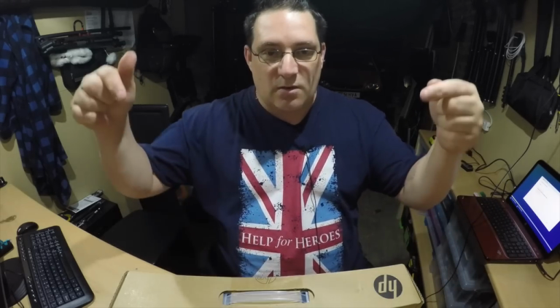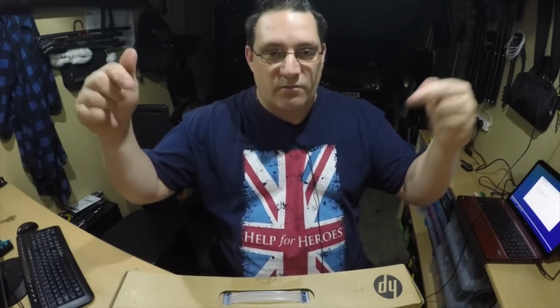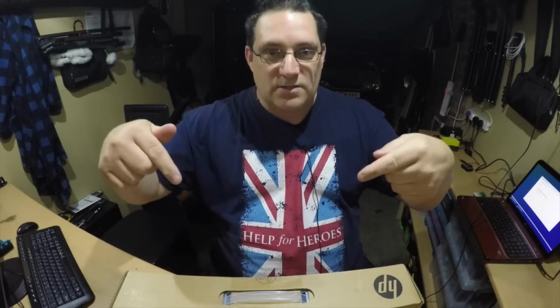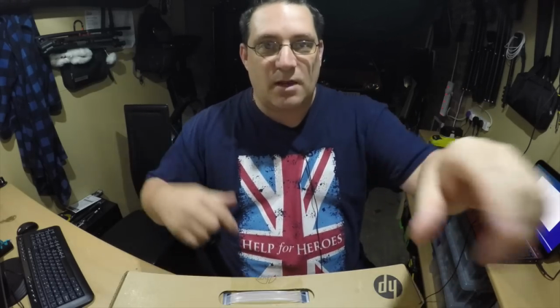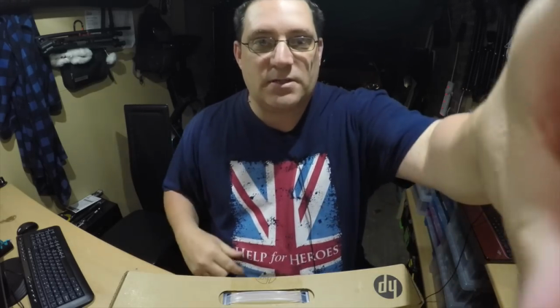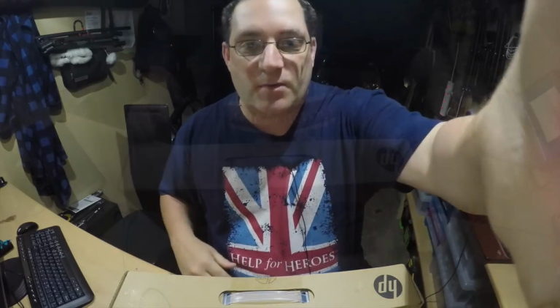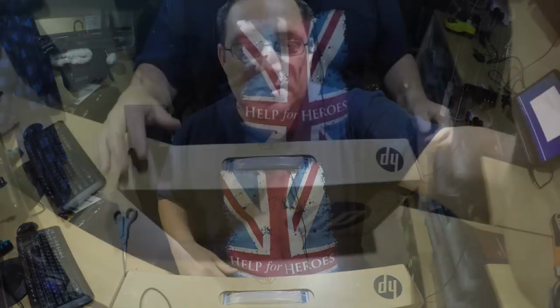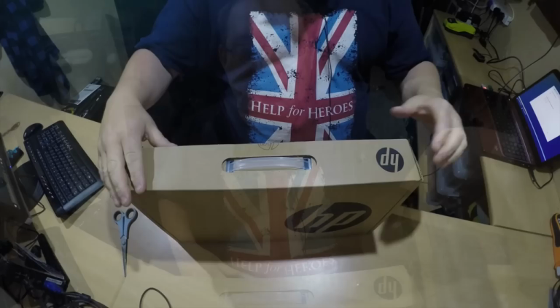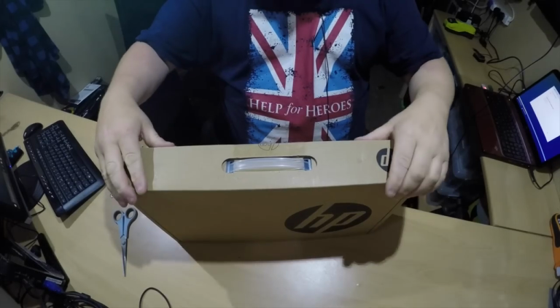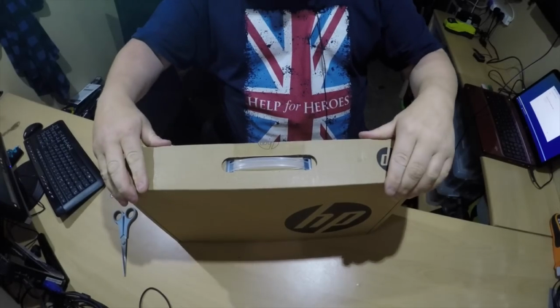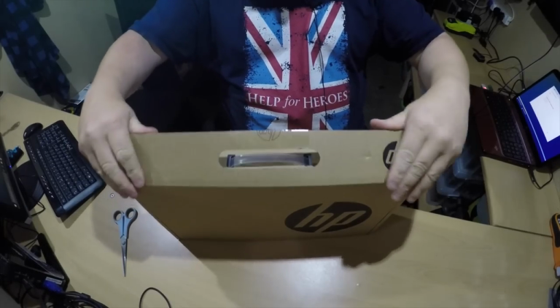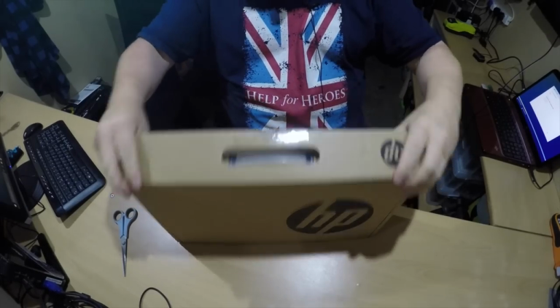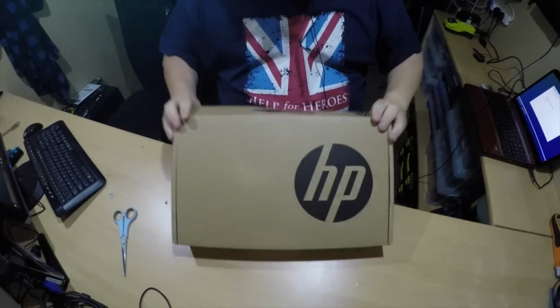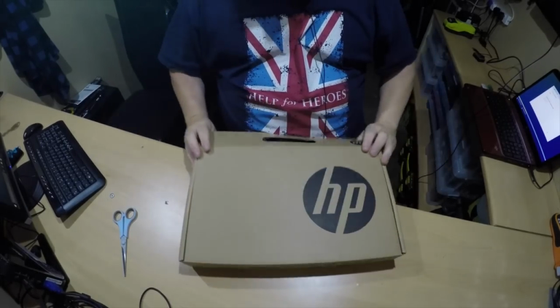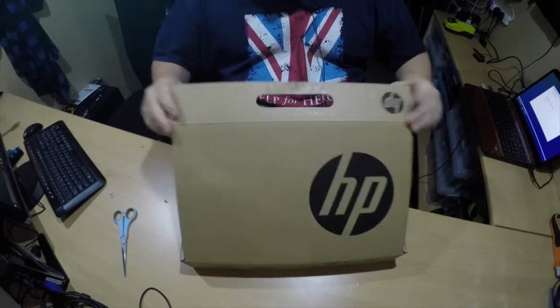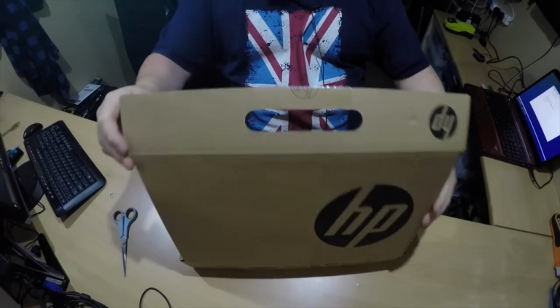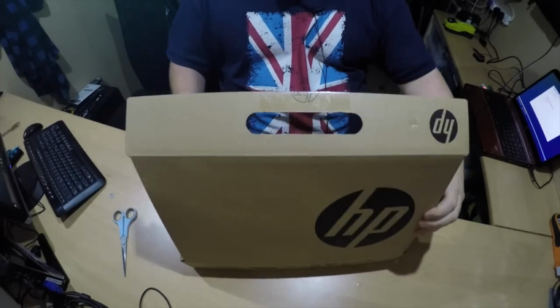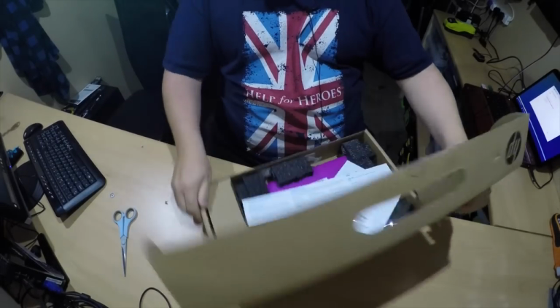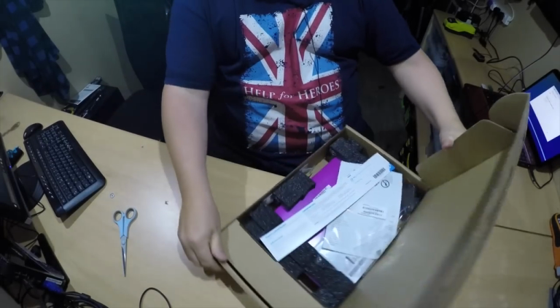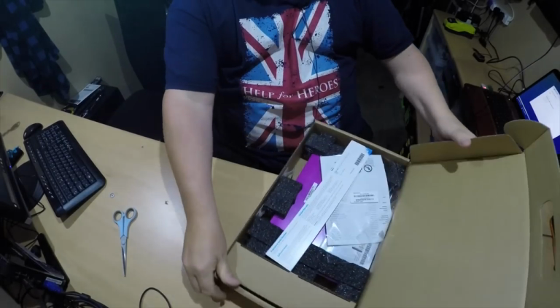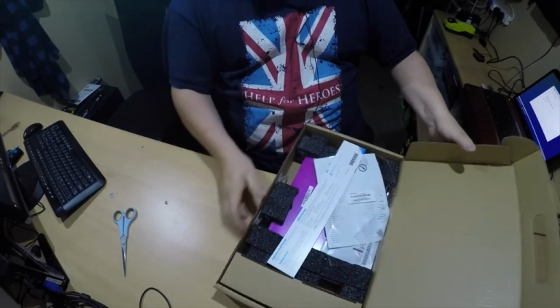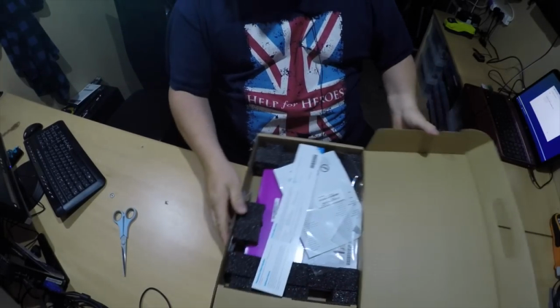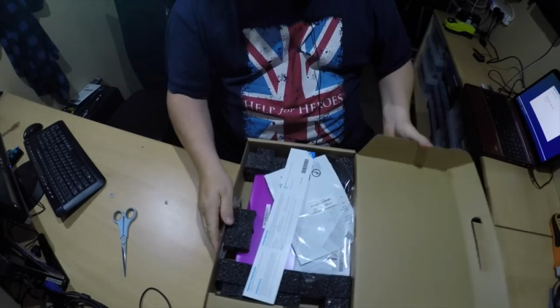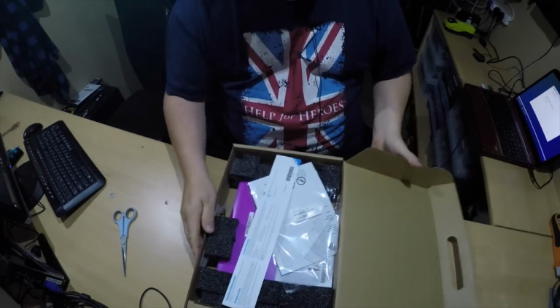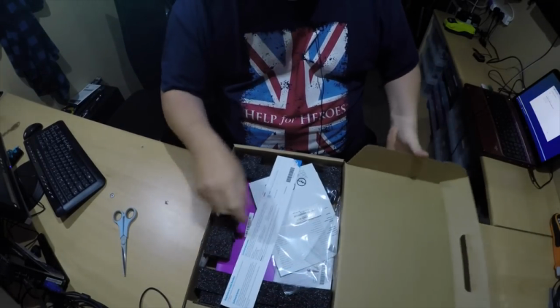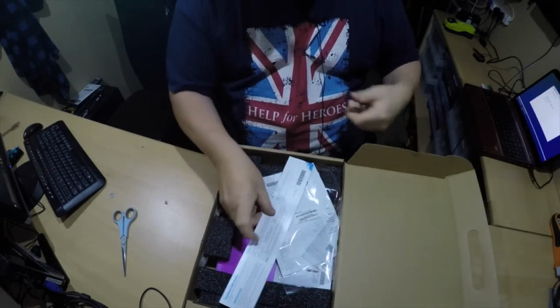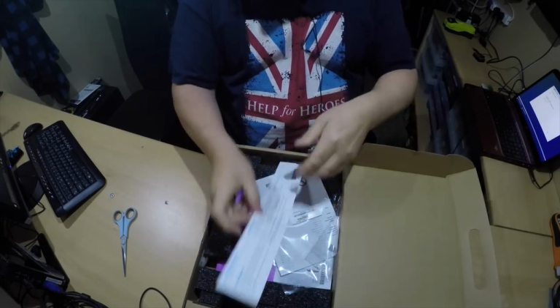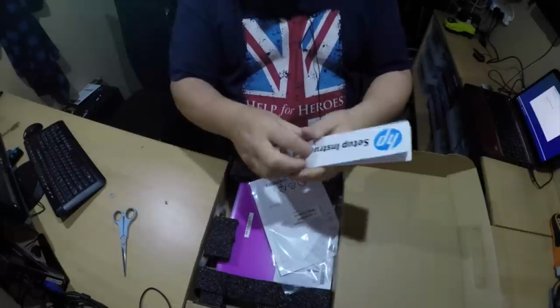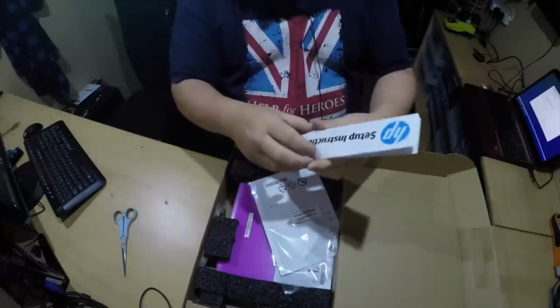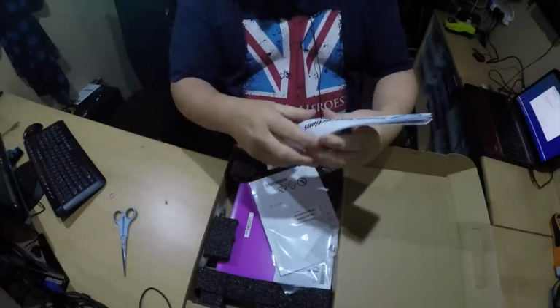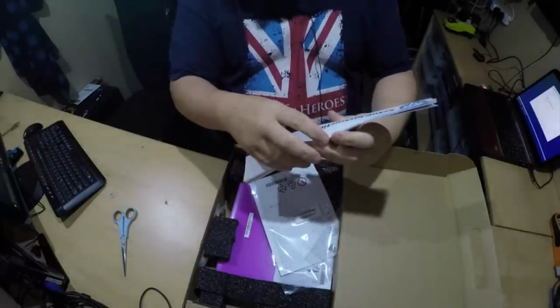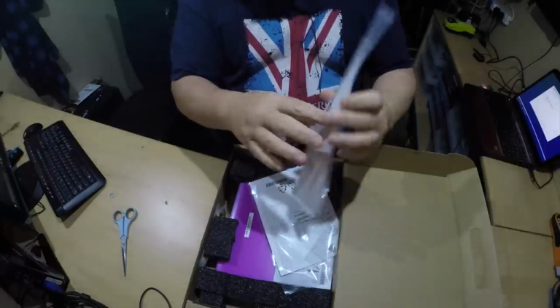So let's do the unboxing of this. Let's see what's inside. Here we go. Open the box up and open it this way. So we've got some instructions — setup instructions.